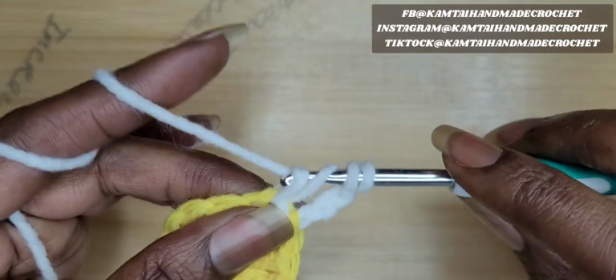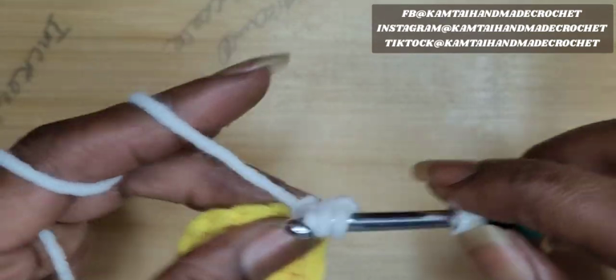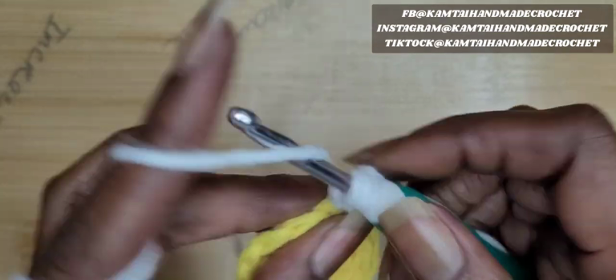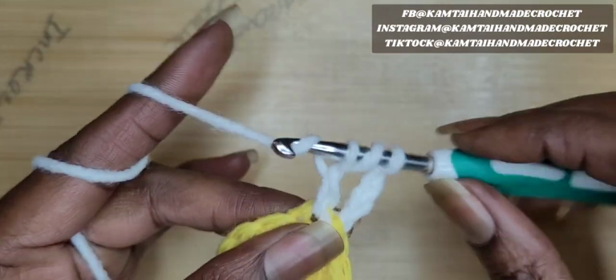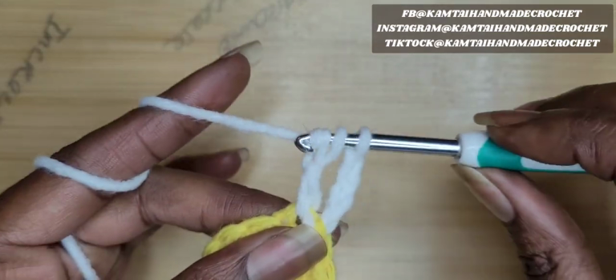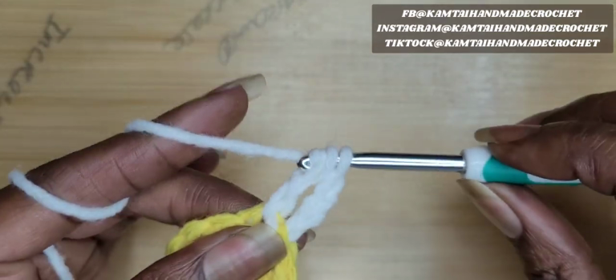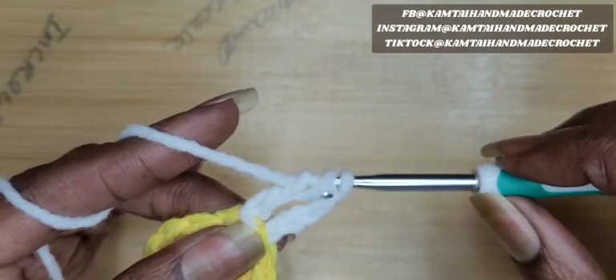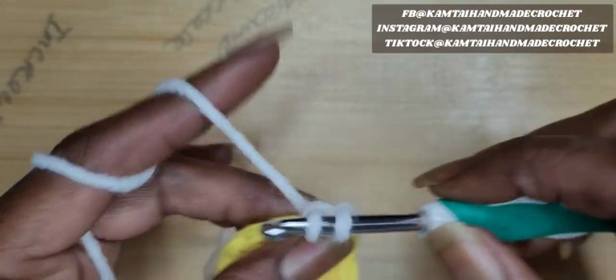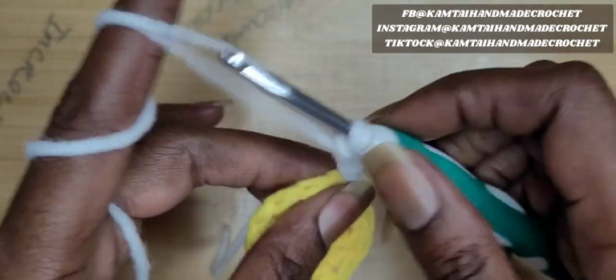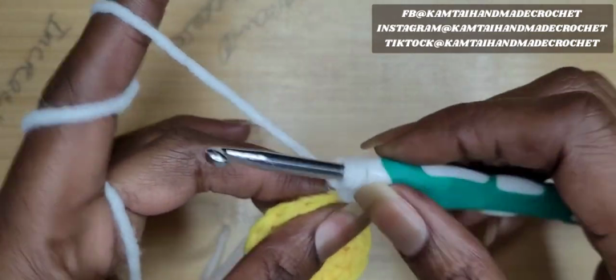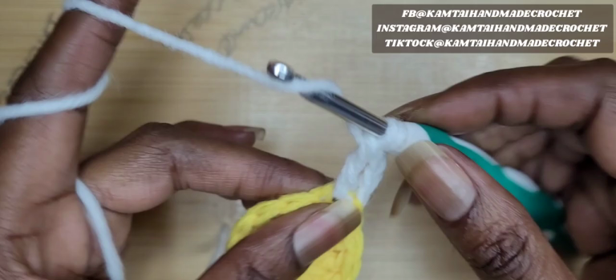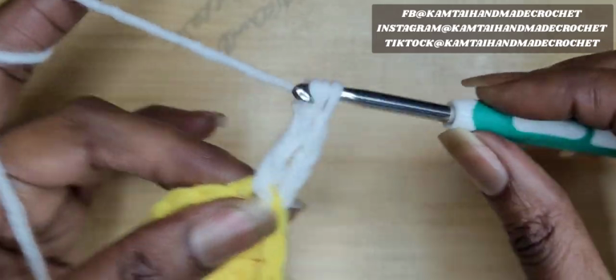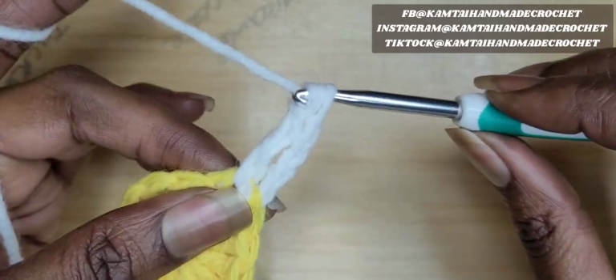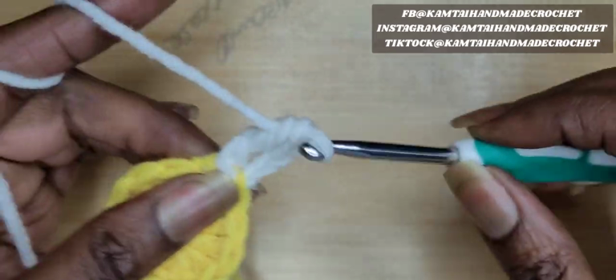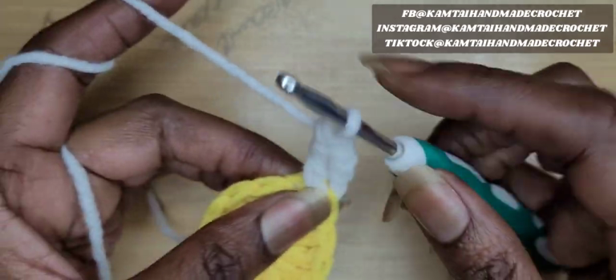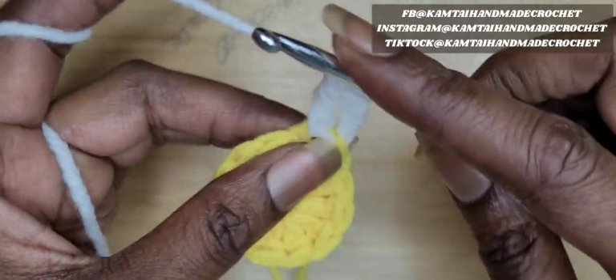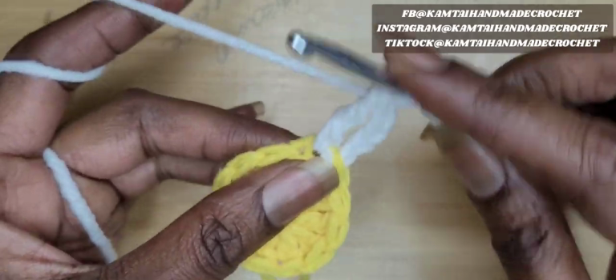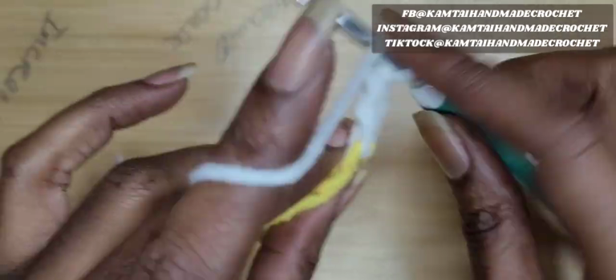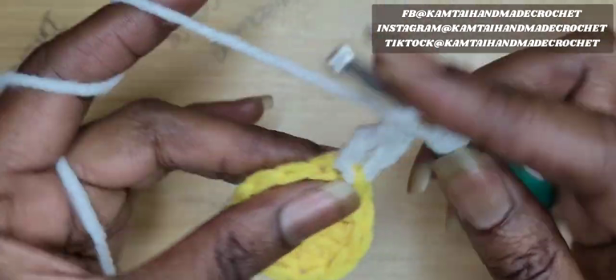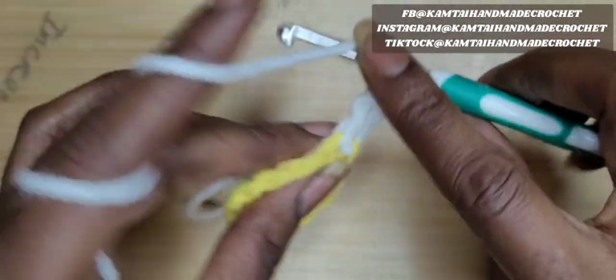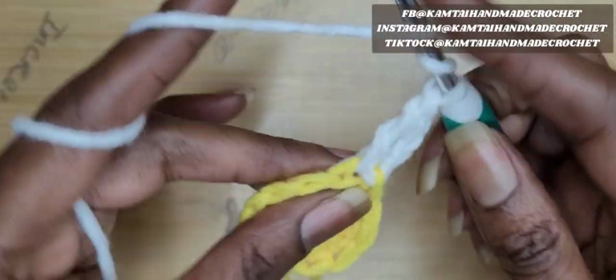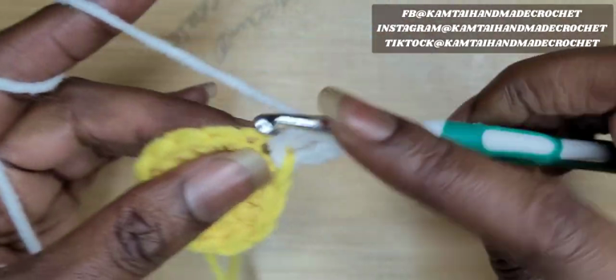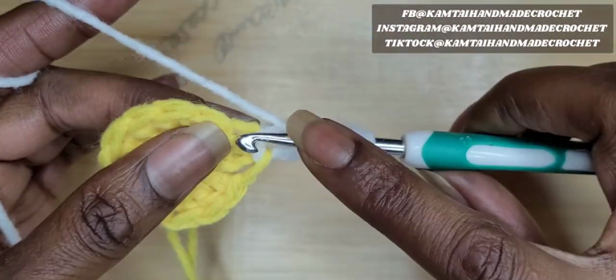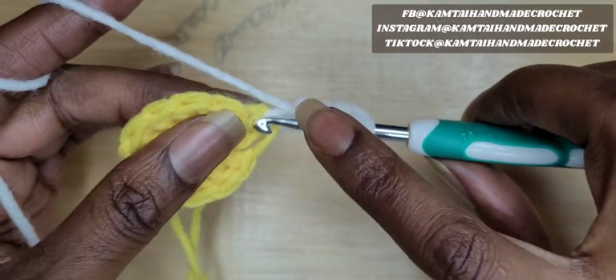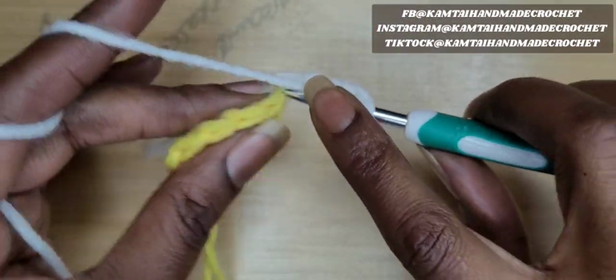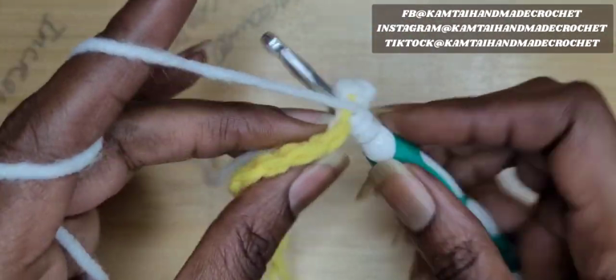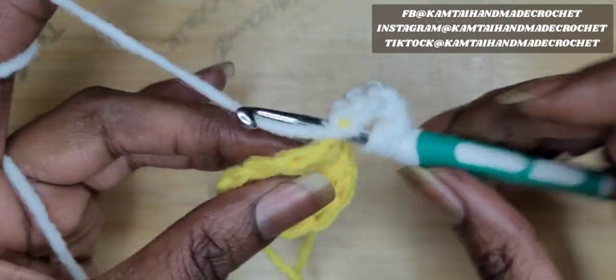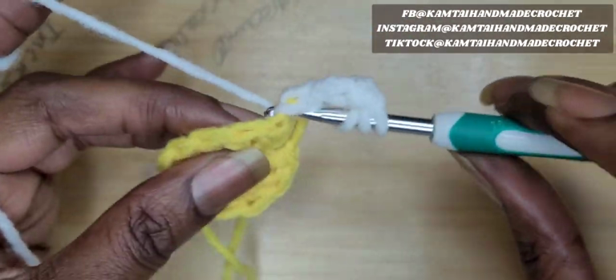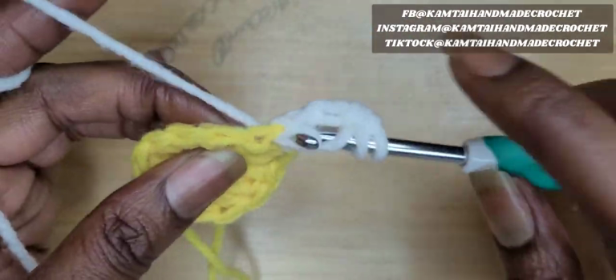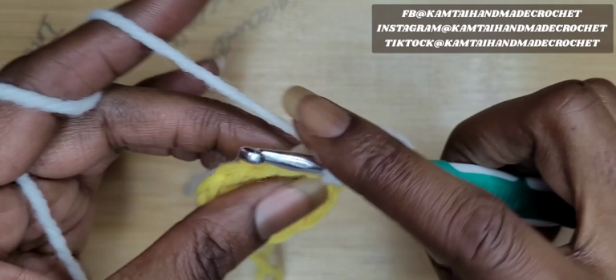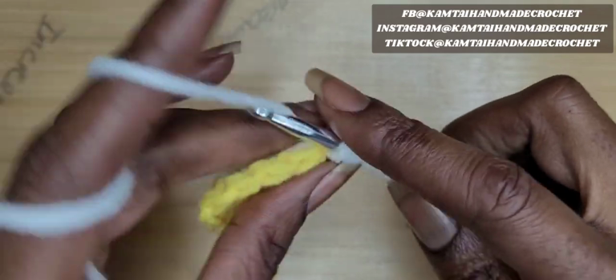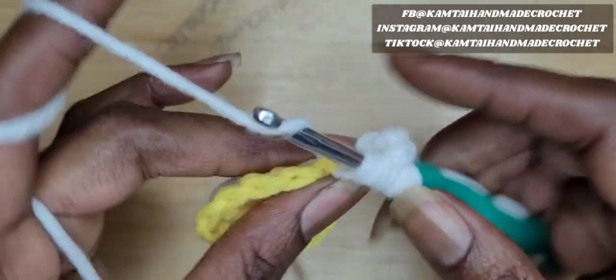Yarn over, pull through two, yarn over, pull through two, and yarn over, pull through two. Go around twice on your hook again and make another treble: yarn over, pull through two, yarn over, pull through two, and yarn over, pull through two. And chain two.